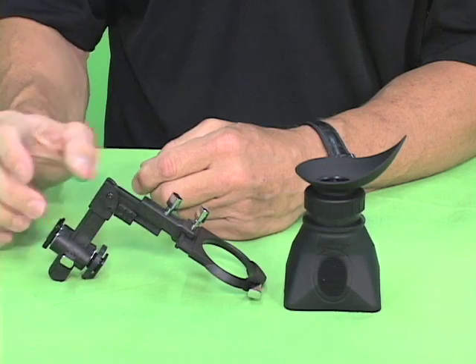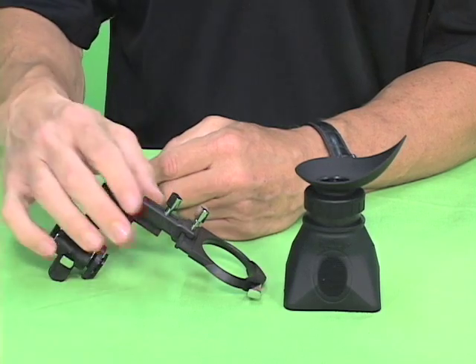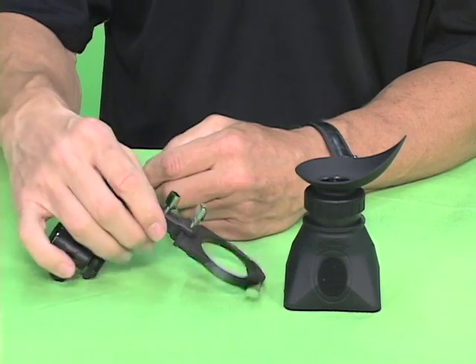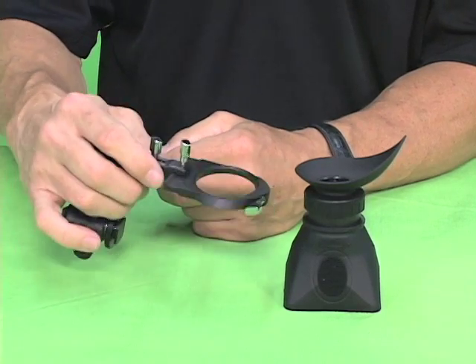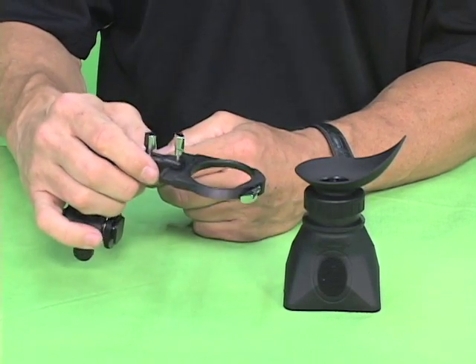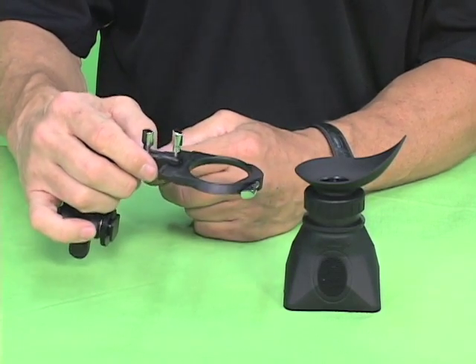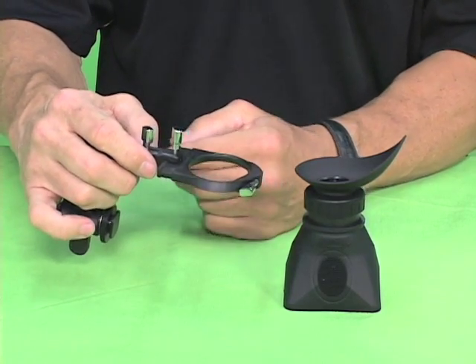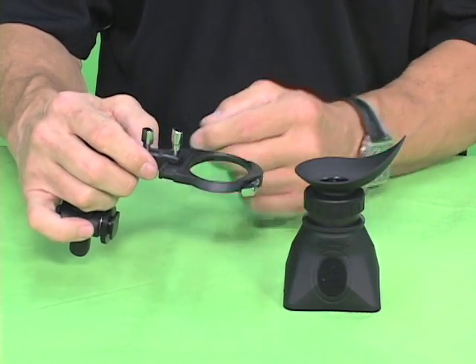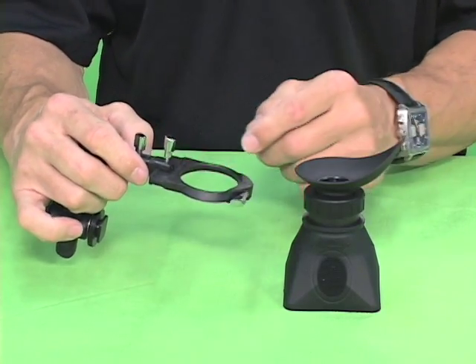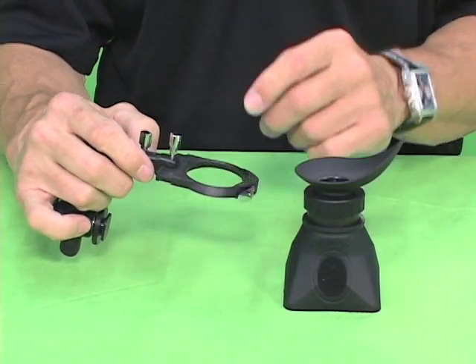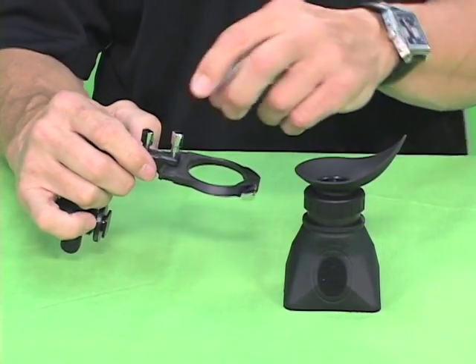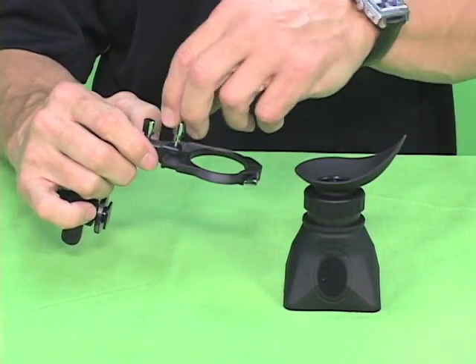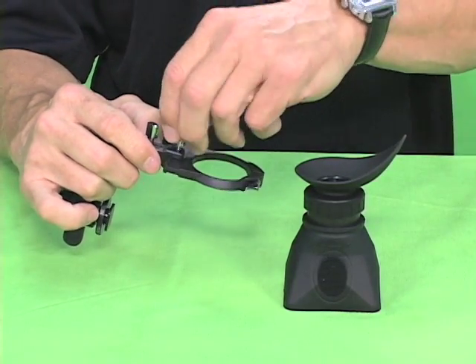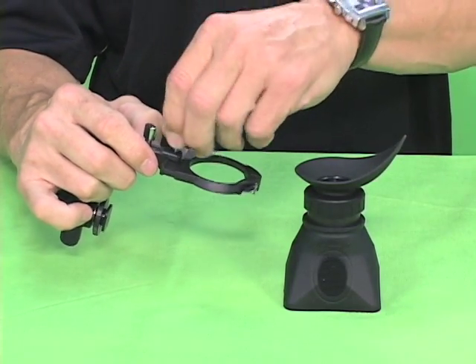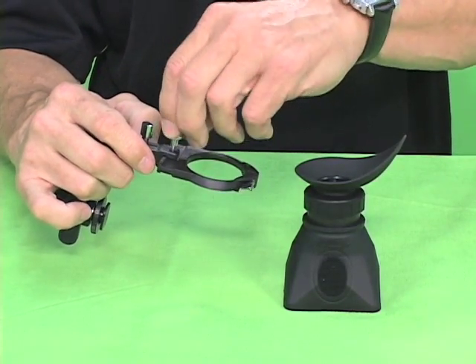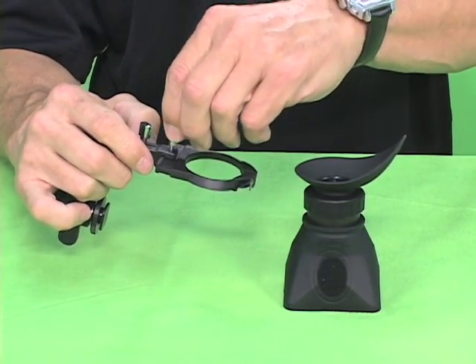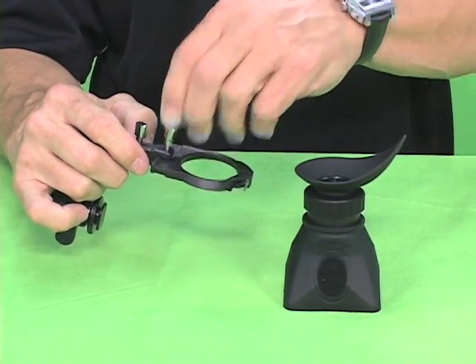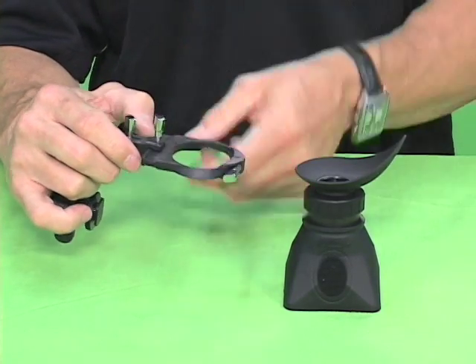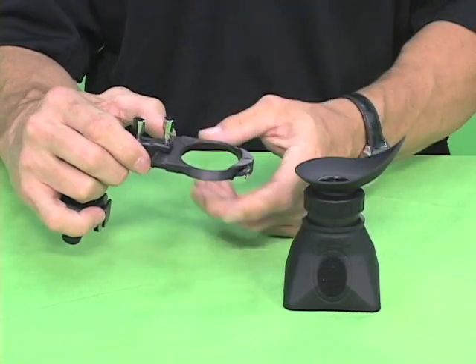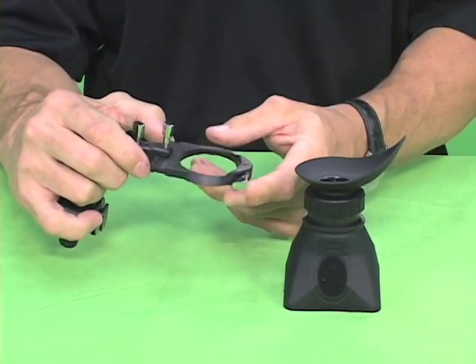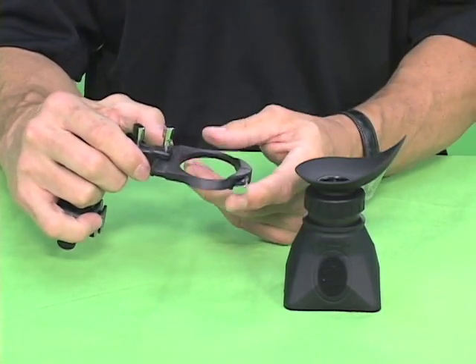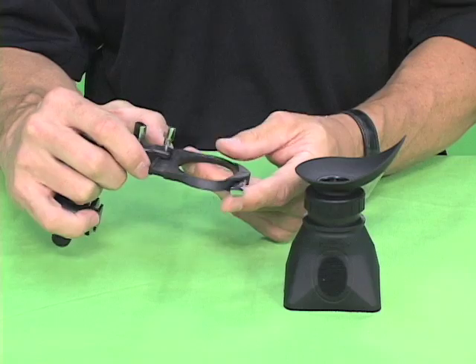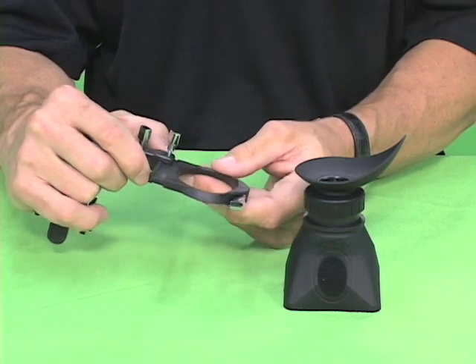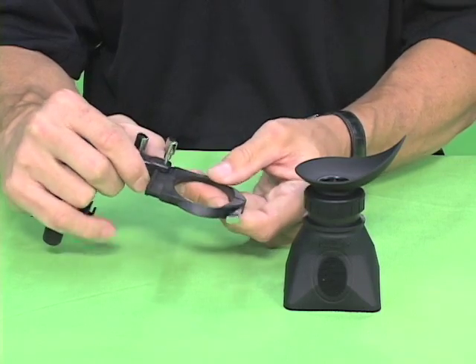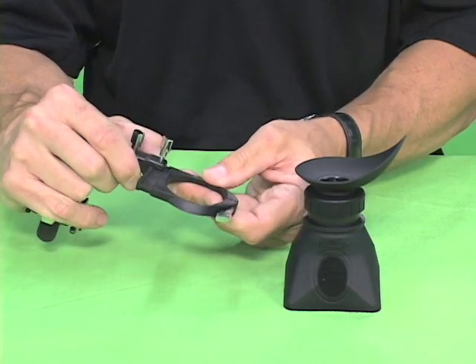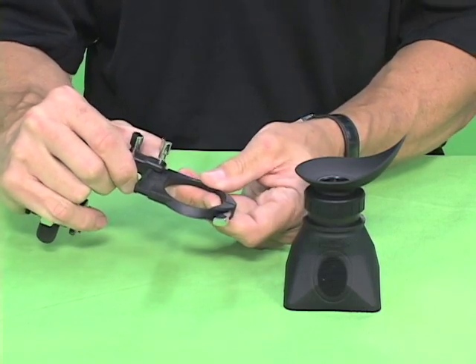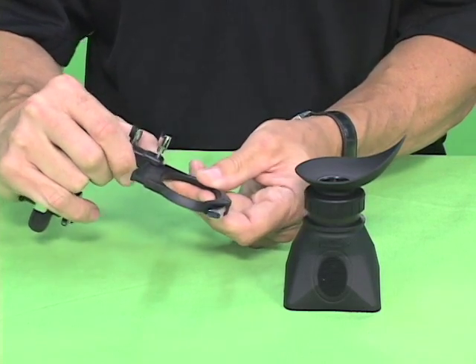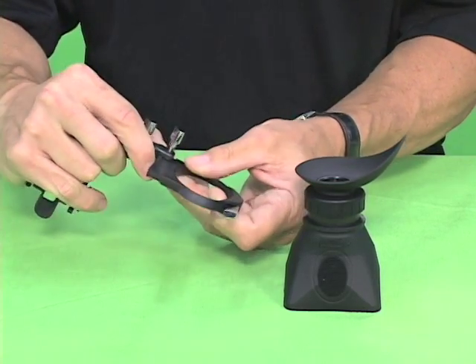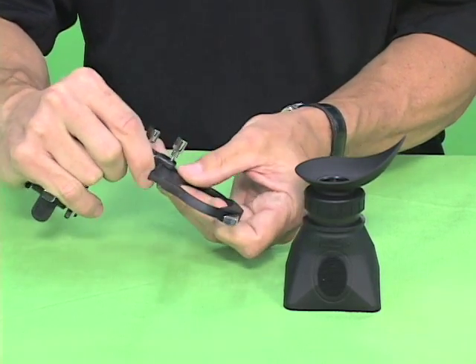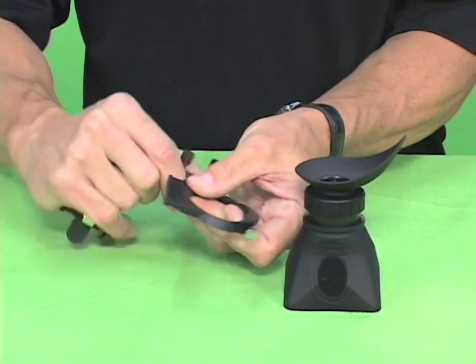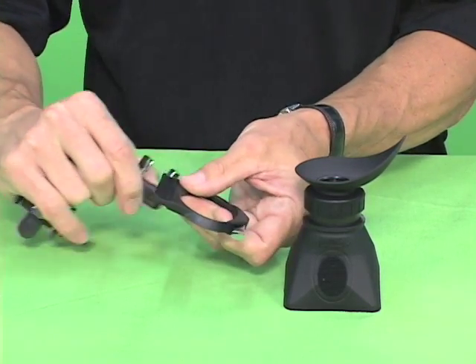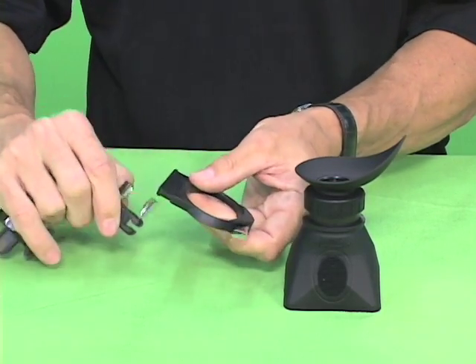After you remove the crane from the packaging, the first thing you need to do is loosen this screw up, which holds the mounting bracket for the loop. Pull it off.